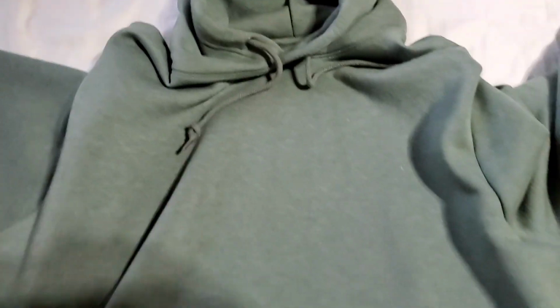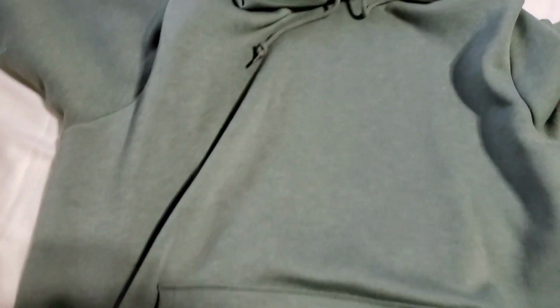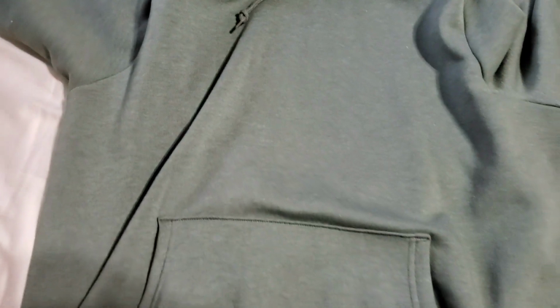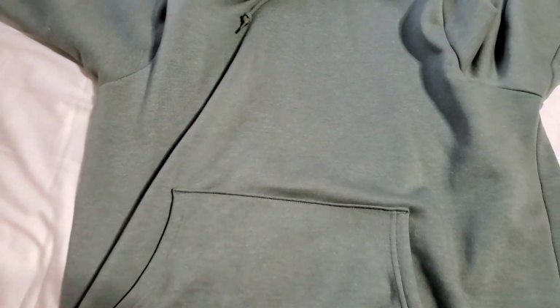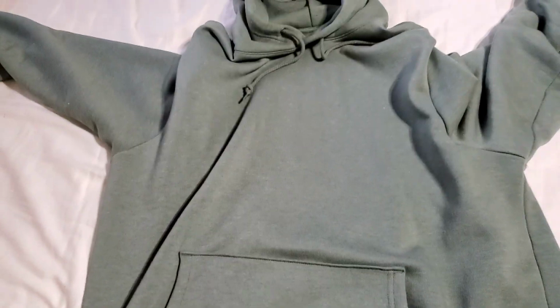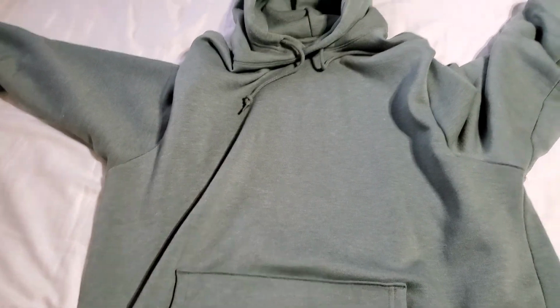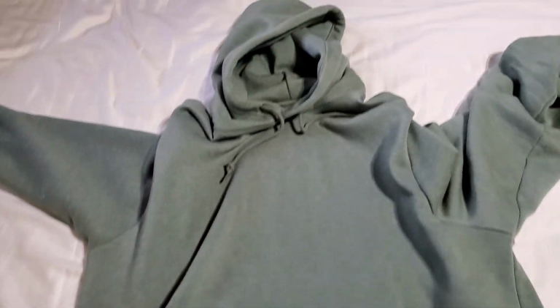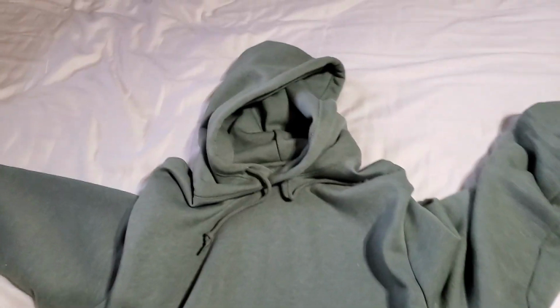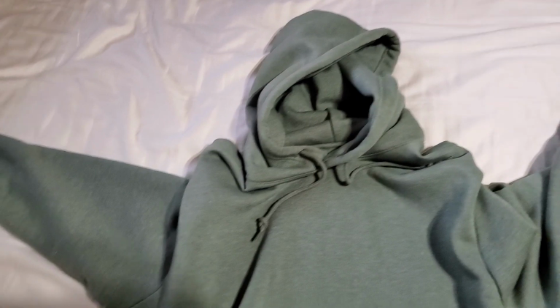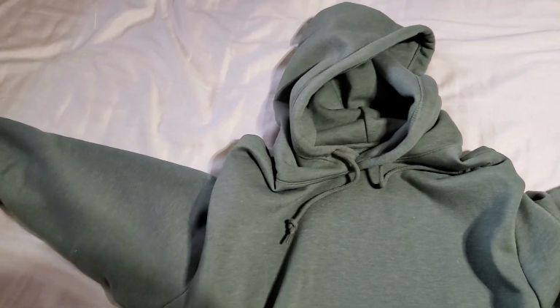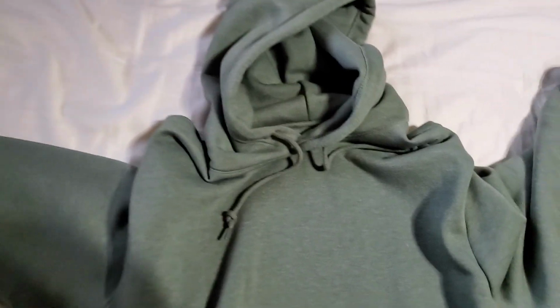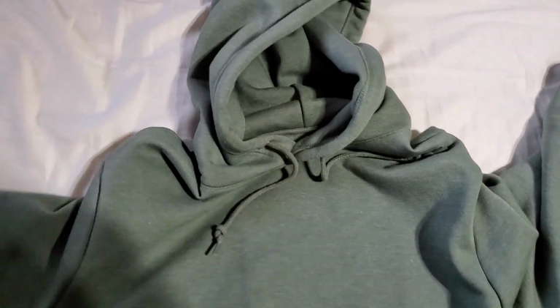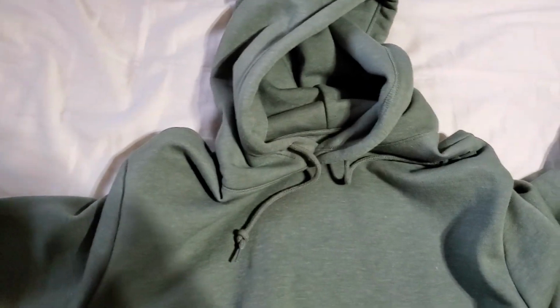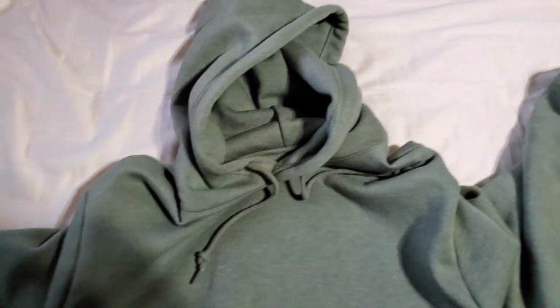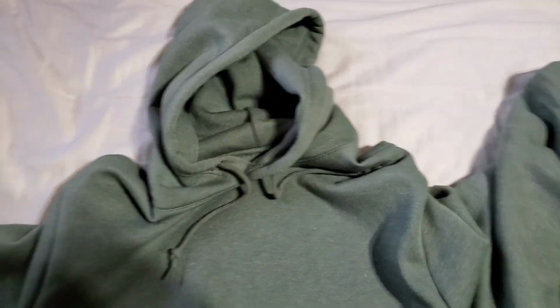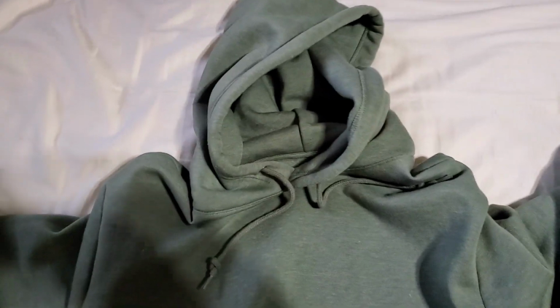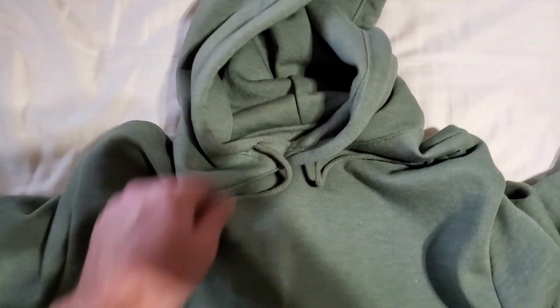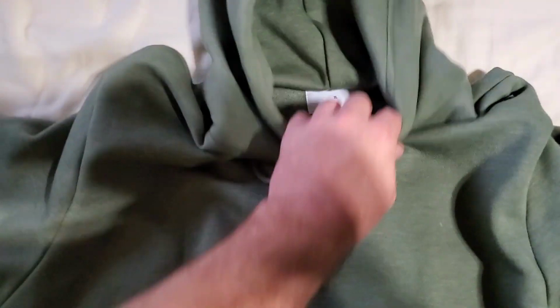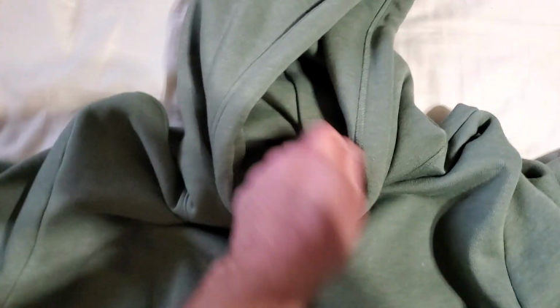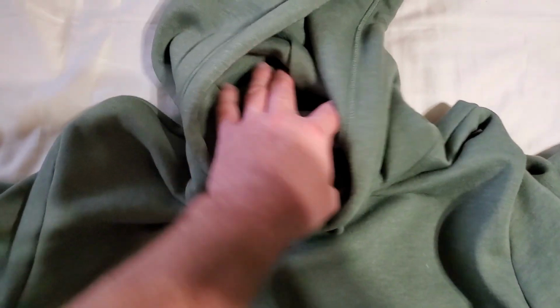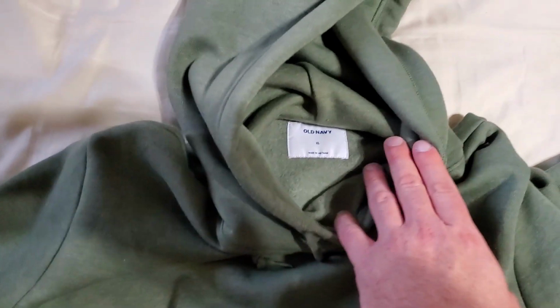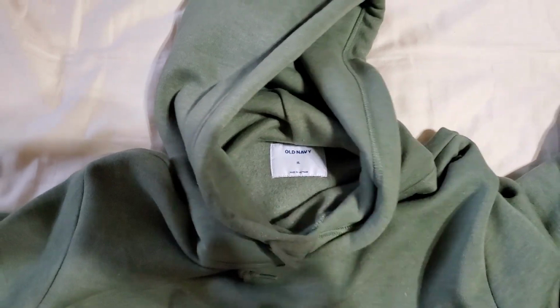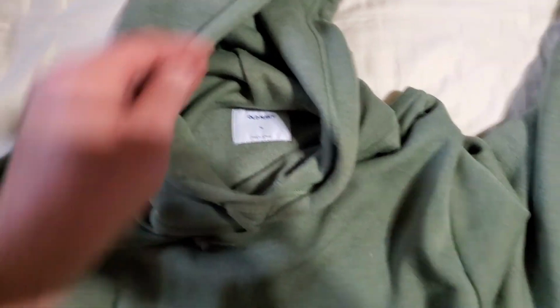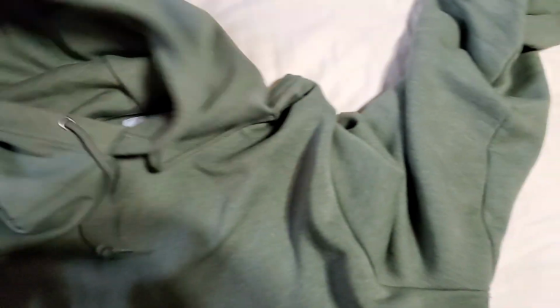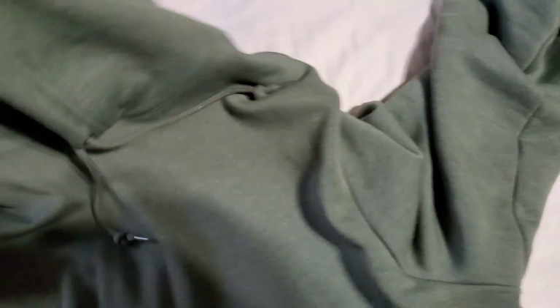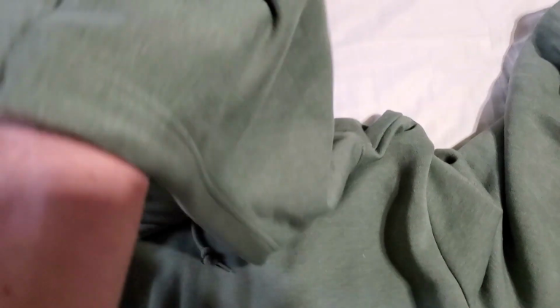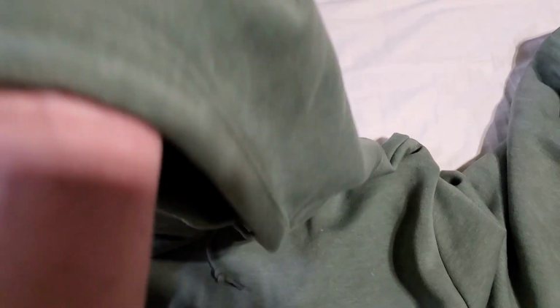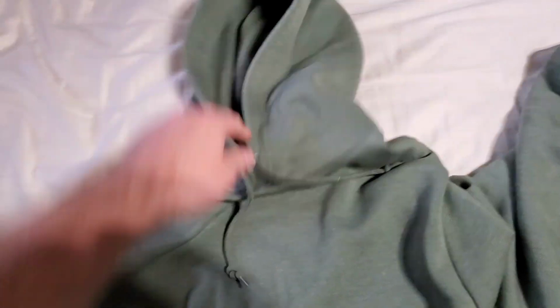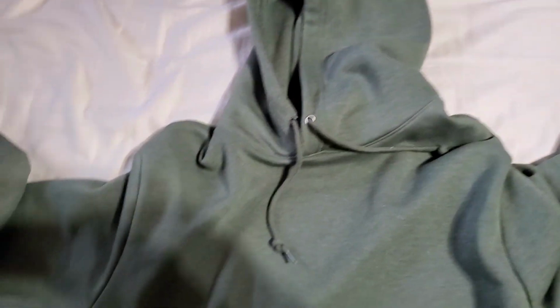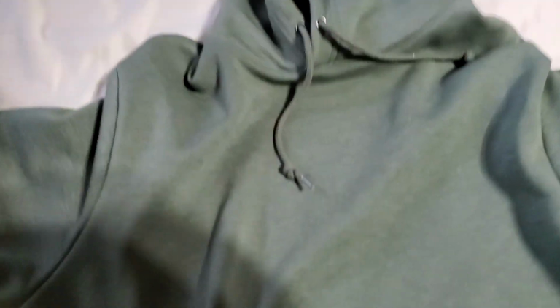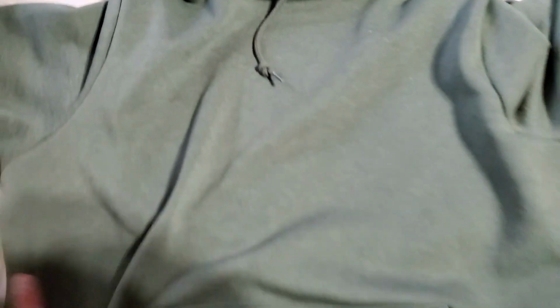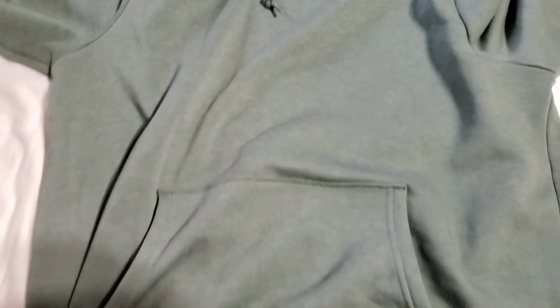So, this hoodie, like a lot of them, was a Christmas gift from someone. Don't remember who, but I know it's from Old Navy, and it's just super comfortable. Really like this thing.